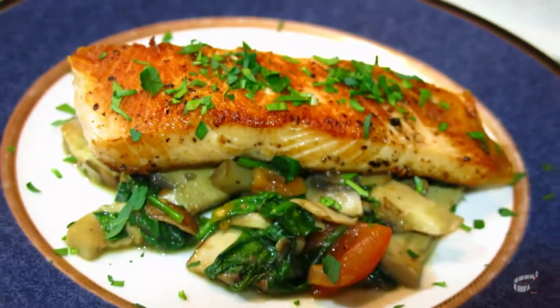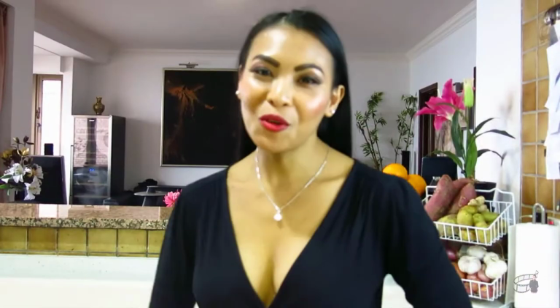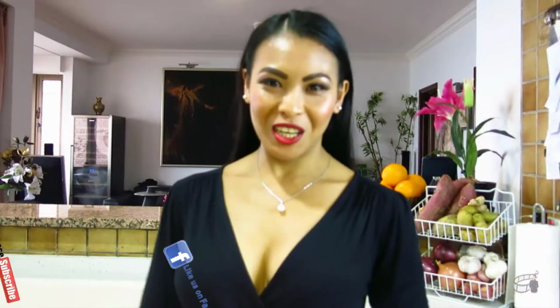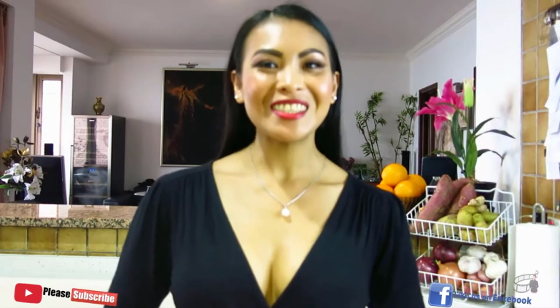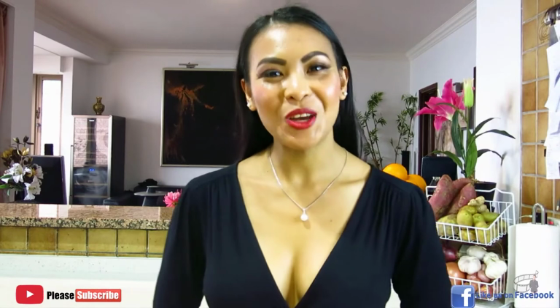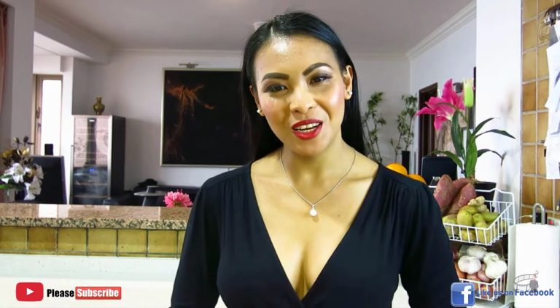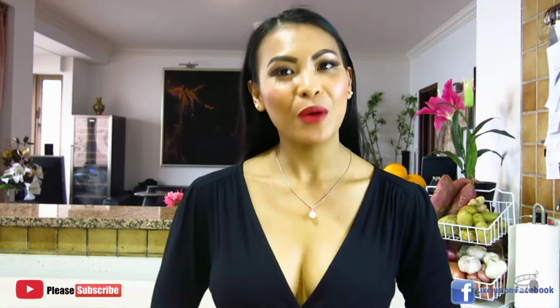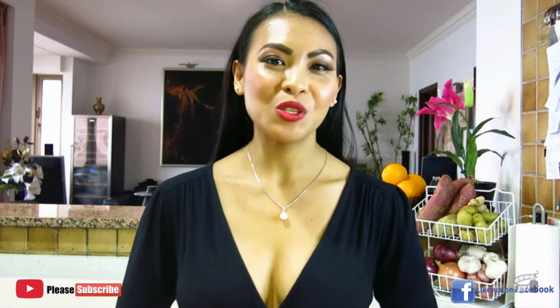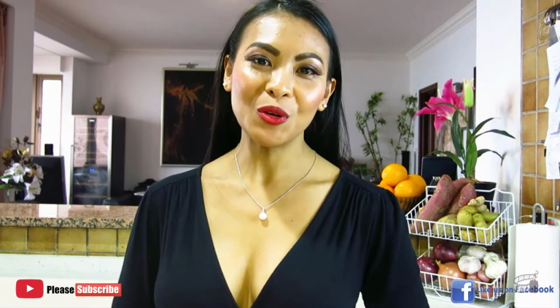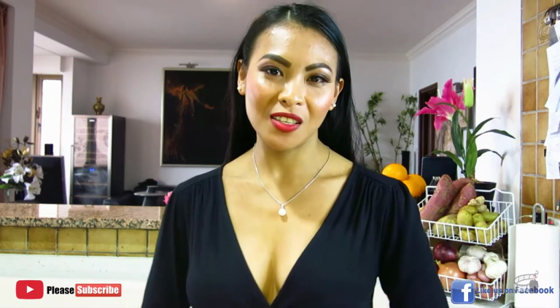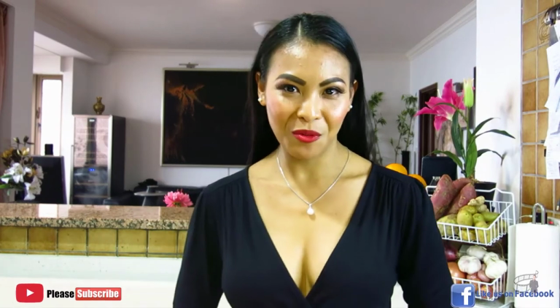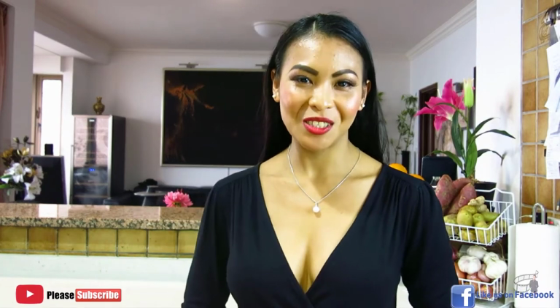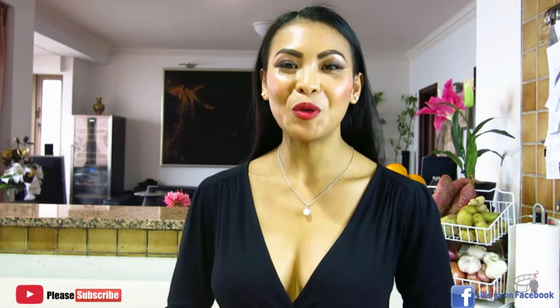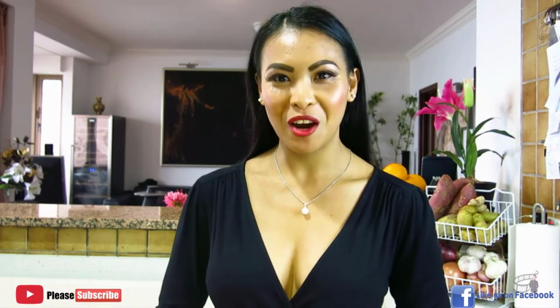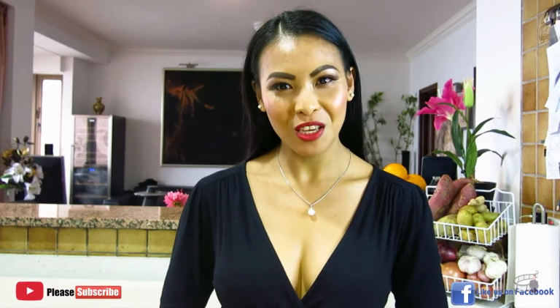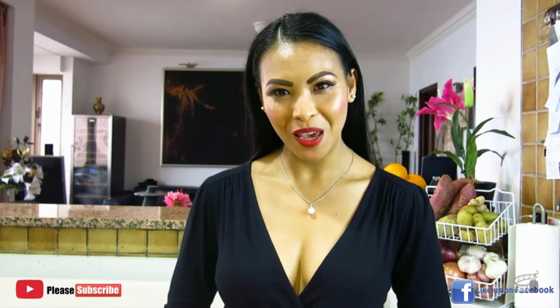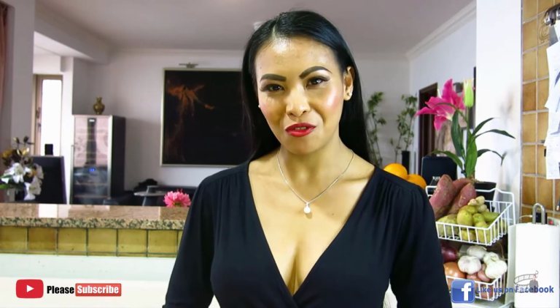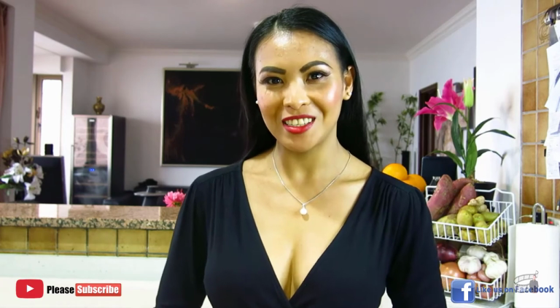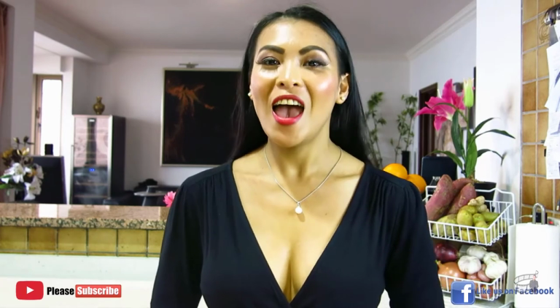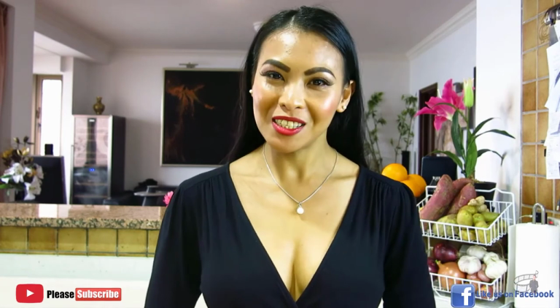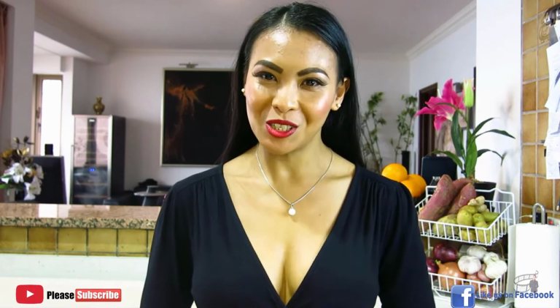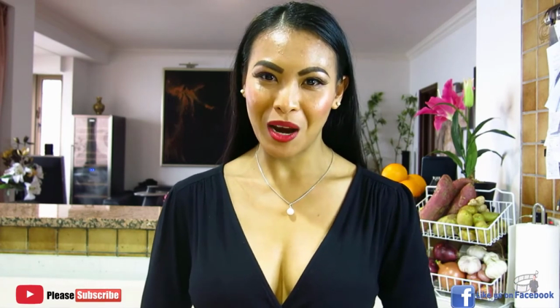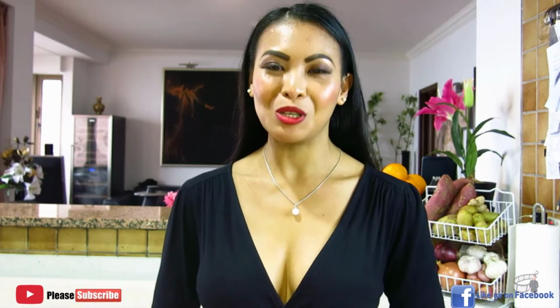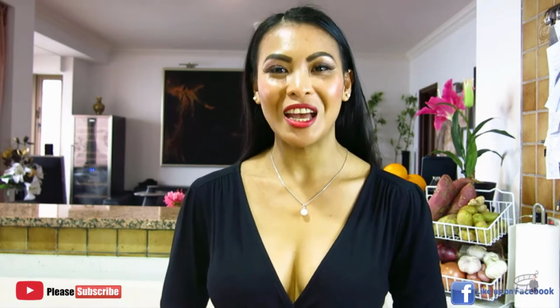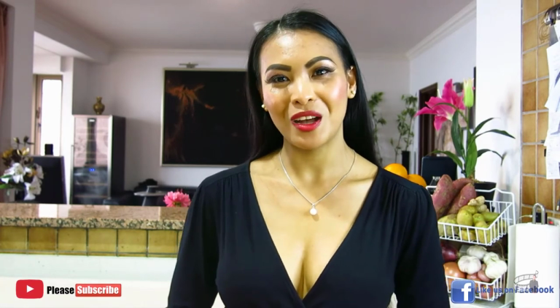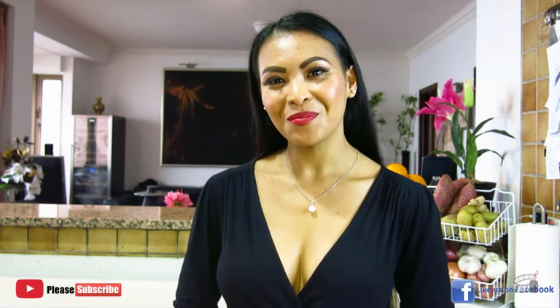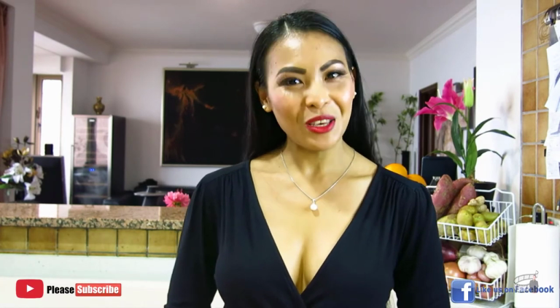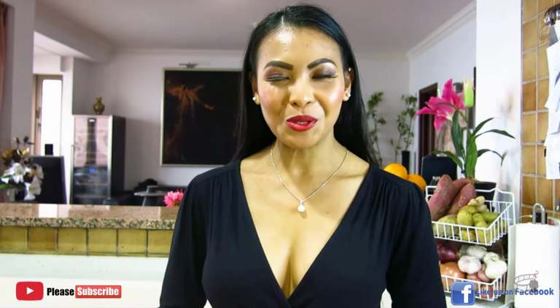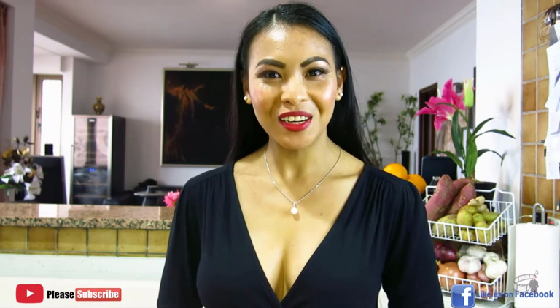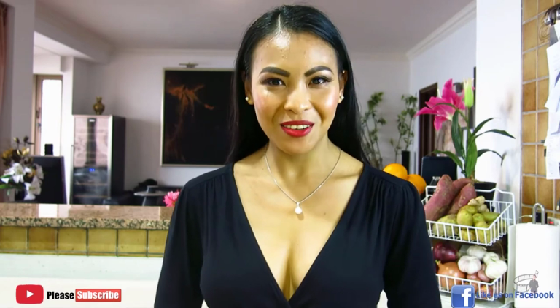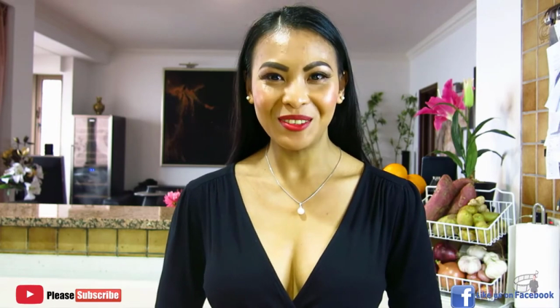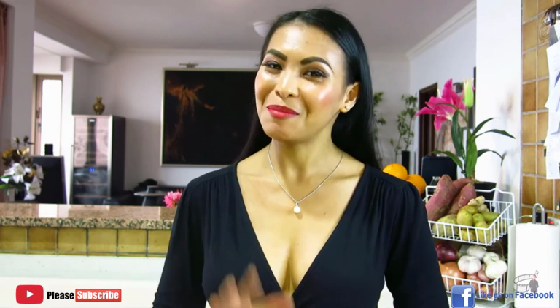Thank you for watching! Please like and share this video. I will post more cooking vlogs every week, so I hope you will share my Facebook page with your friends, and please consider subscribing to my YouTube channel as well. Thank you for your support, and I'll see you guys soon! Bye bye!